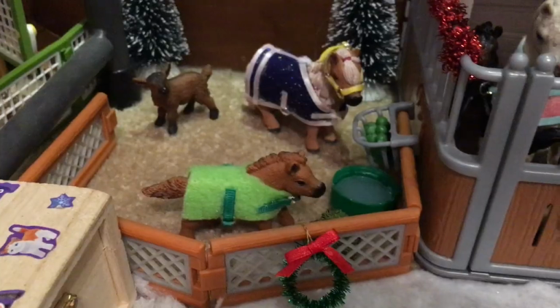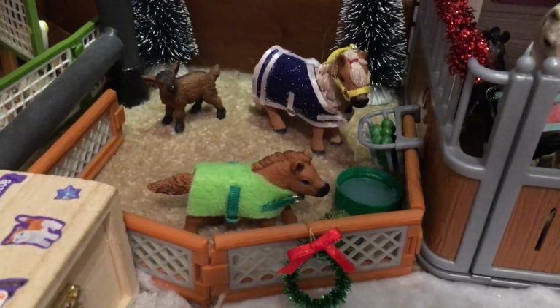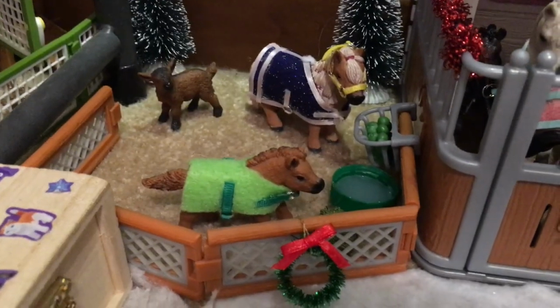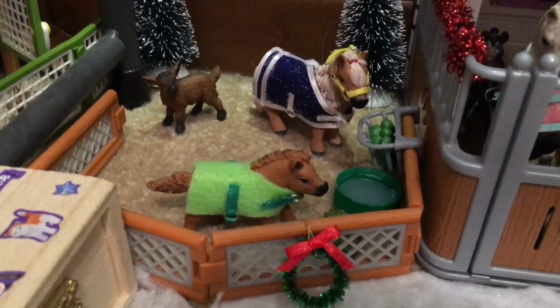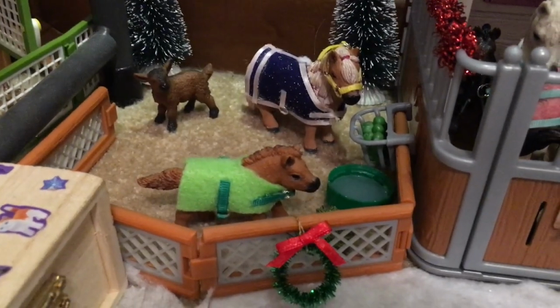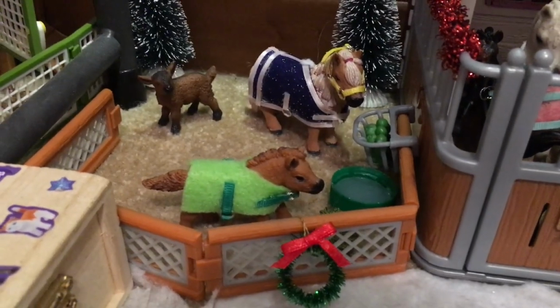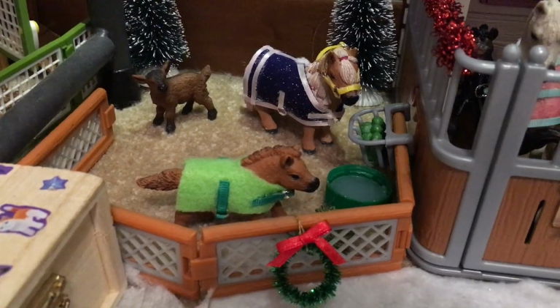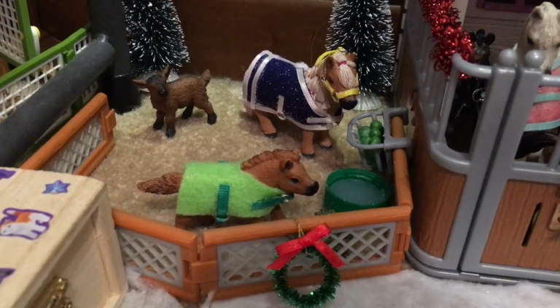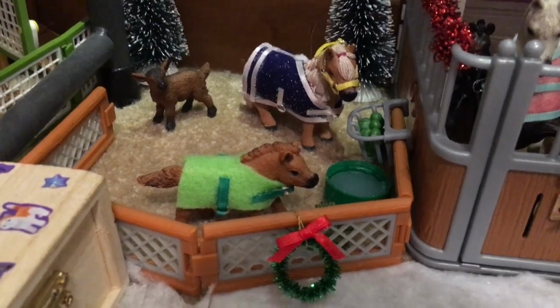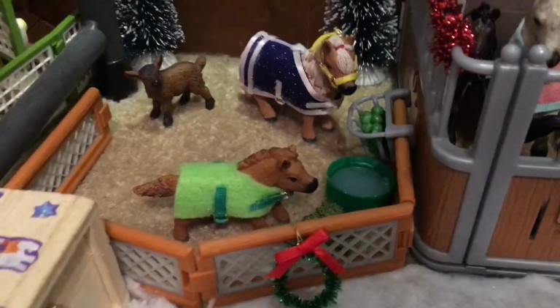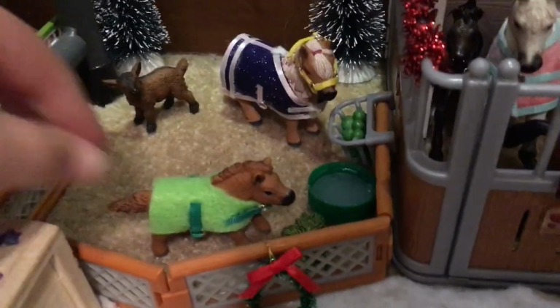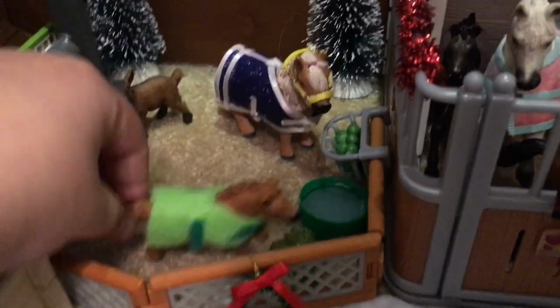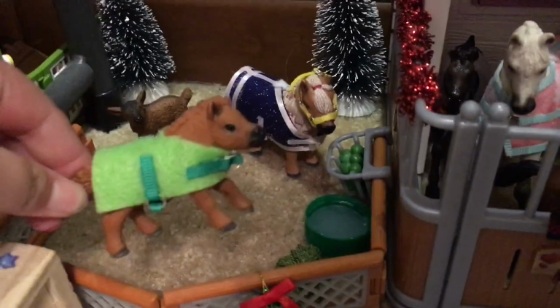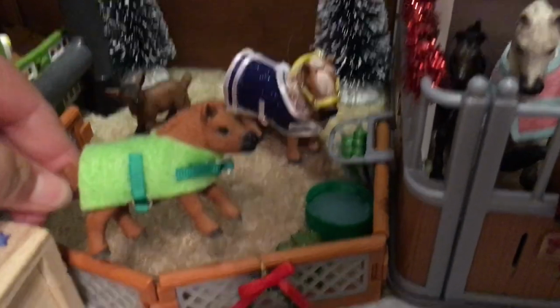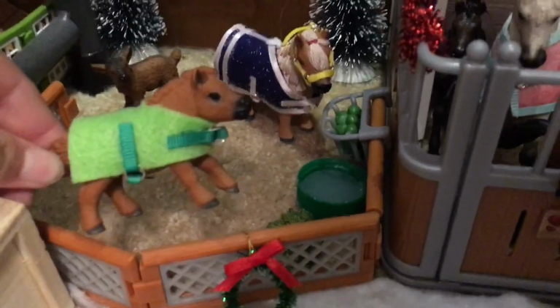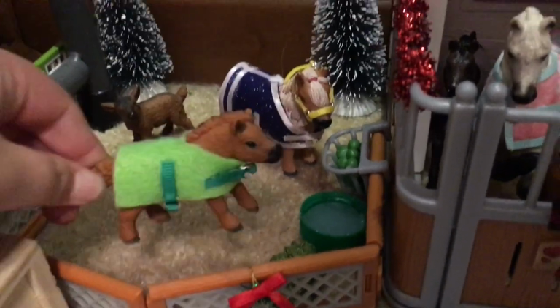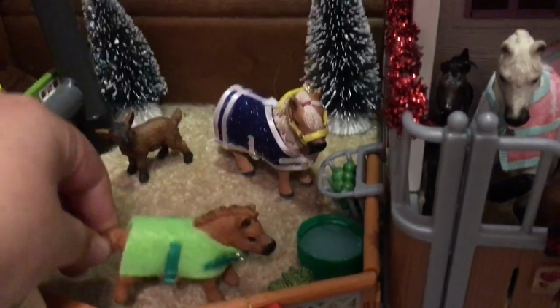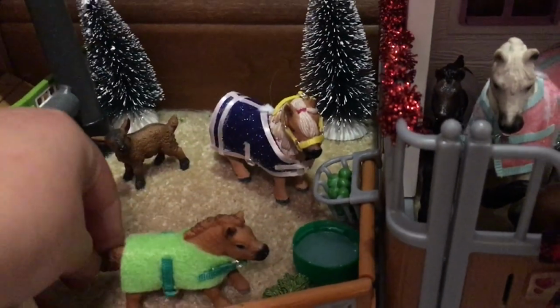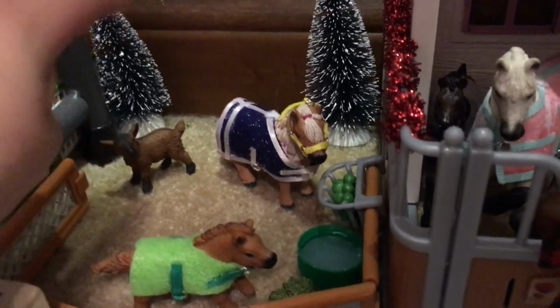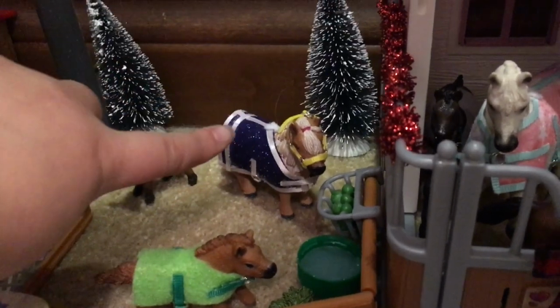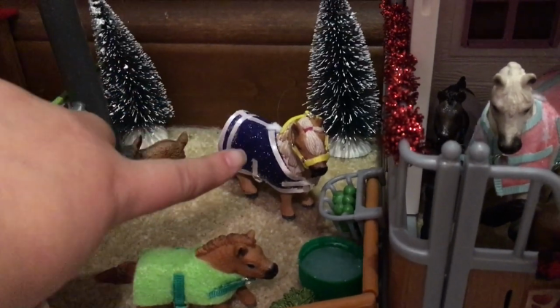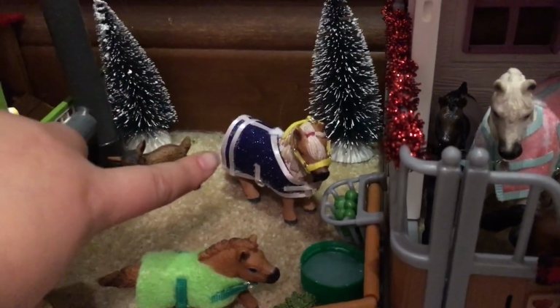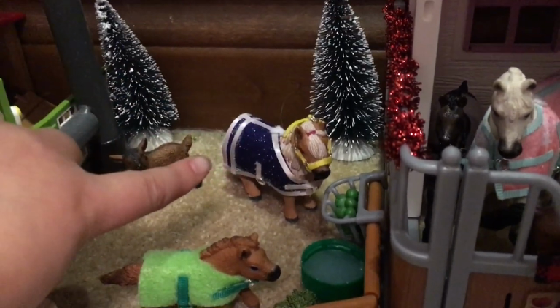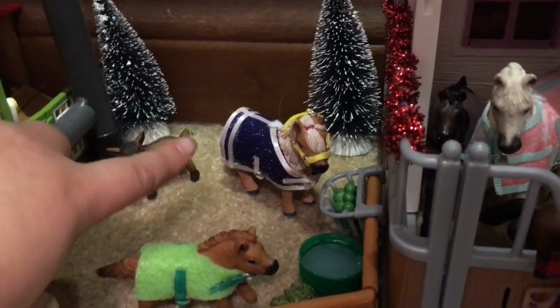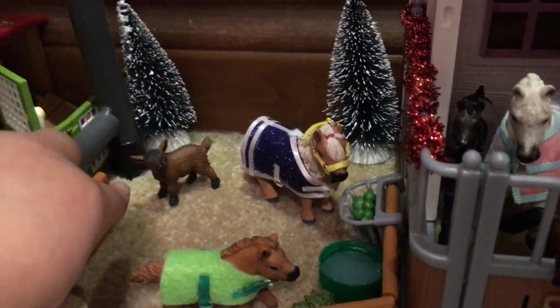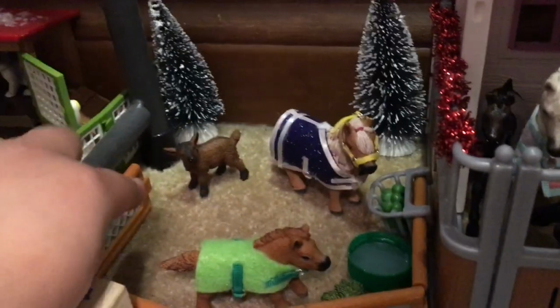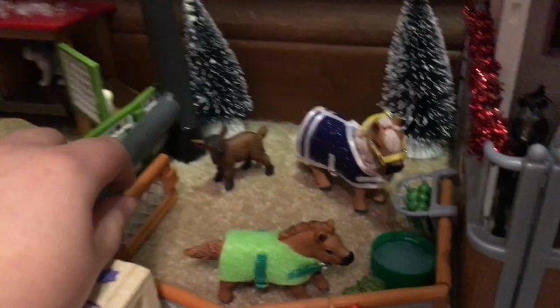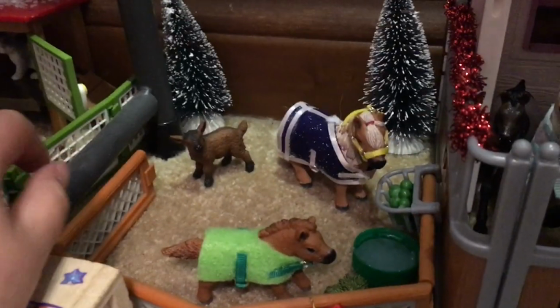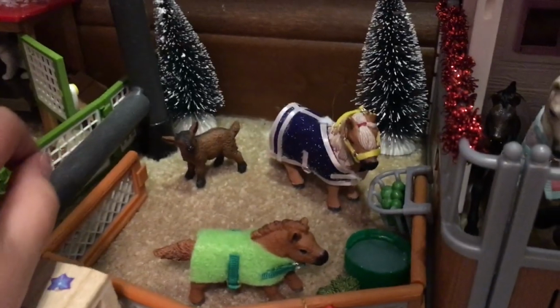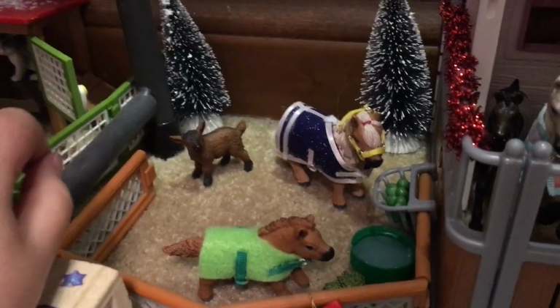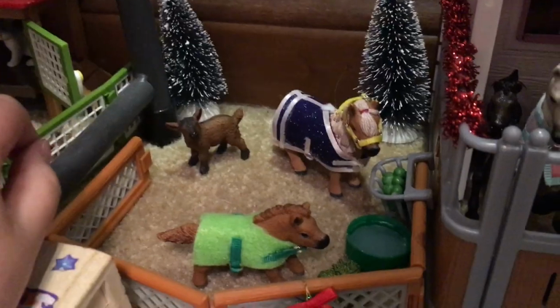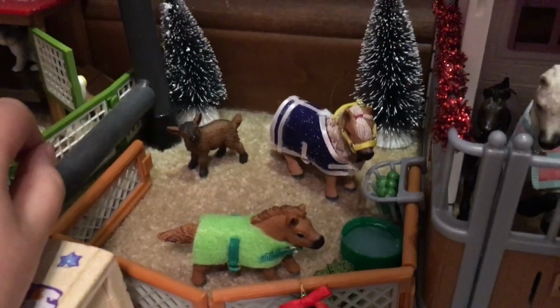Here we have a little pen or pasture — whatever you want to call it. This is Pumpkin, my miniature Schleich foal — I love him, he's so cute. And then we have Cream, my miniature Schleich mare. And then my goat kid, Julio Von Svit — I love them all.